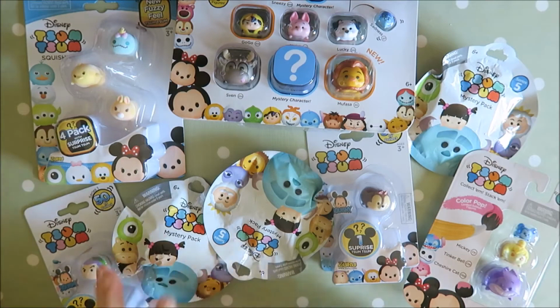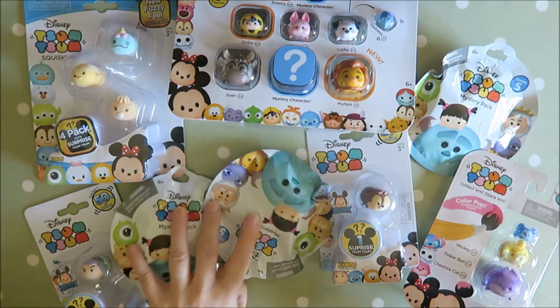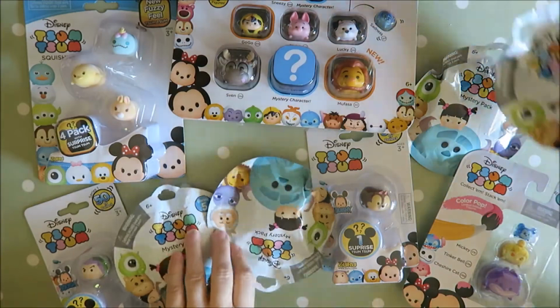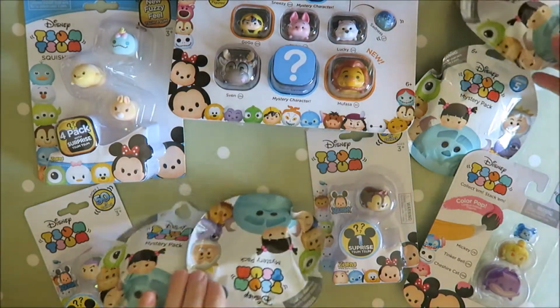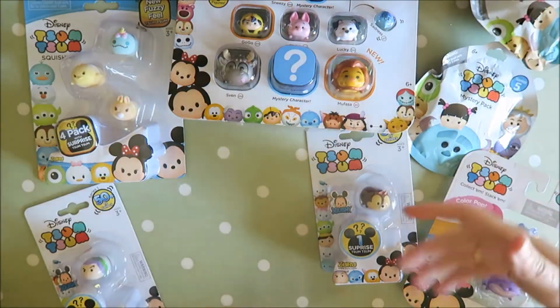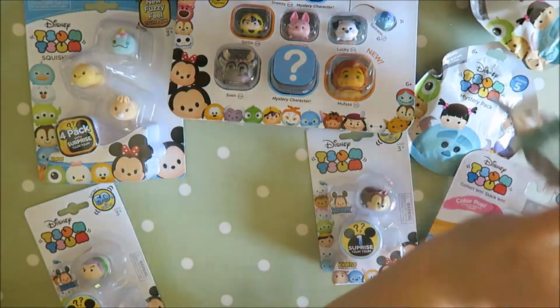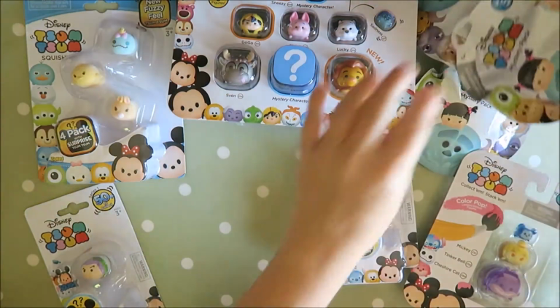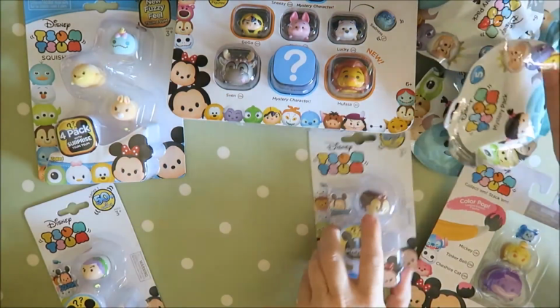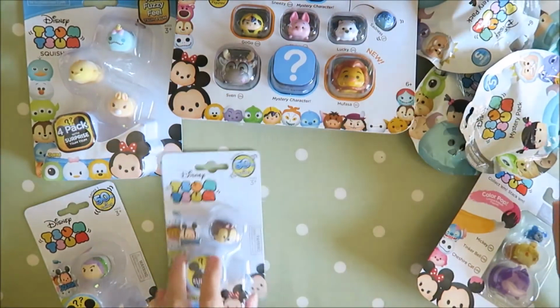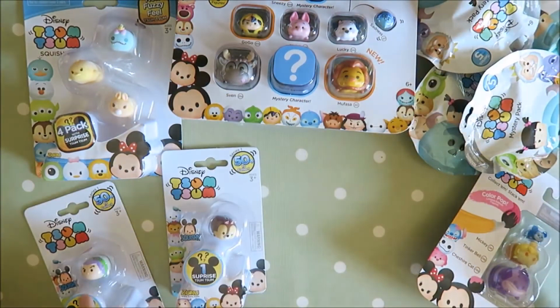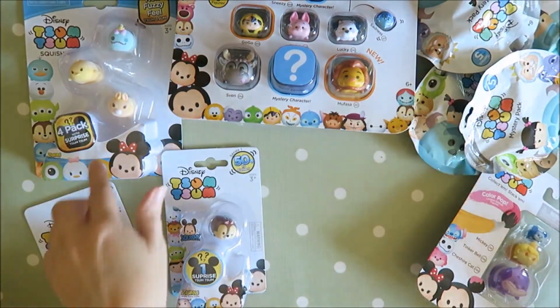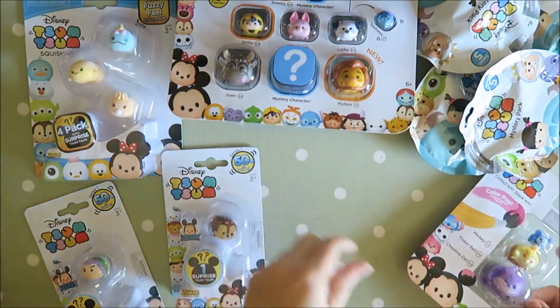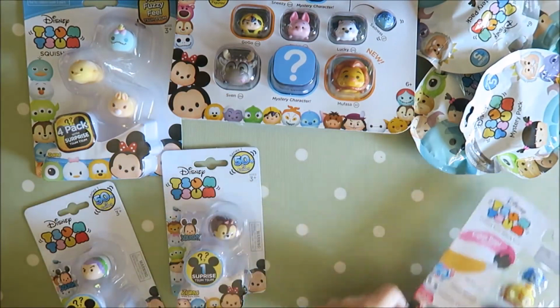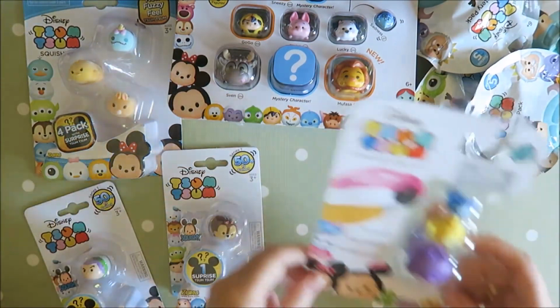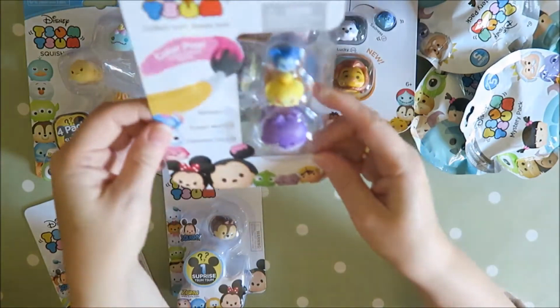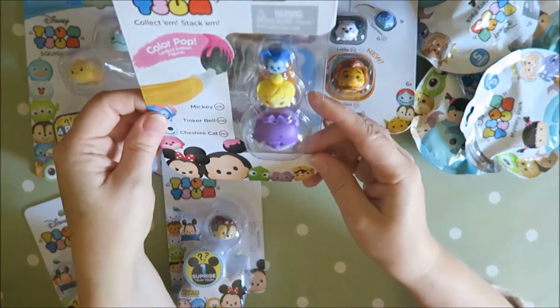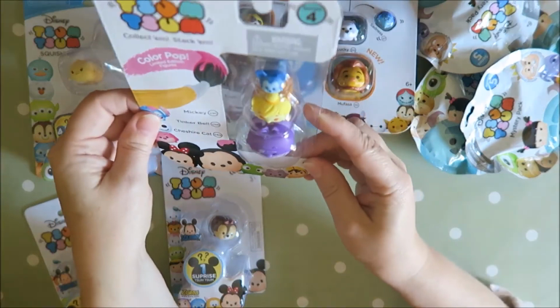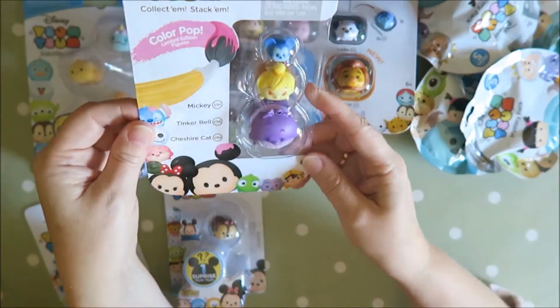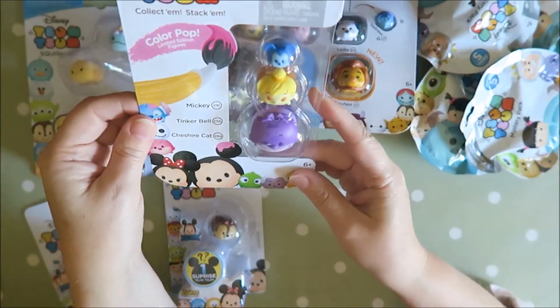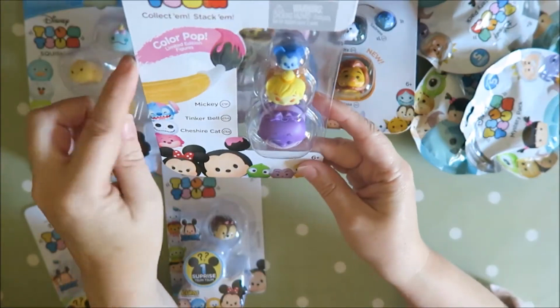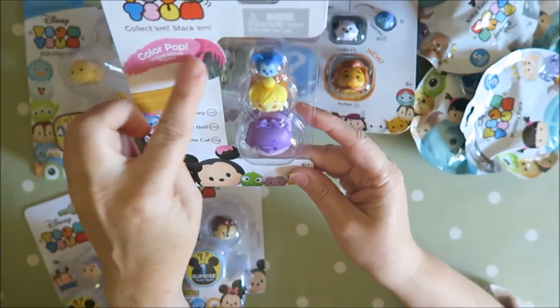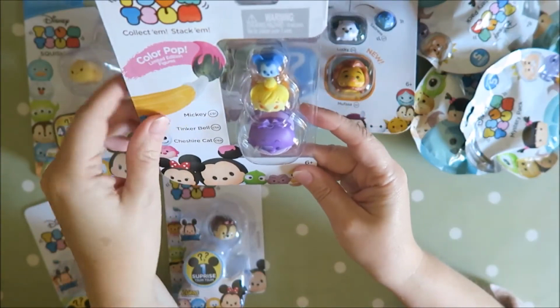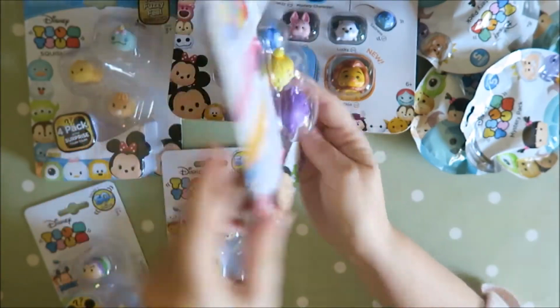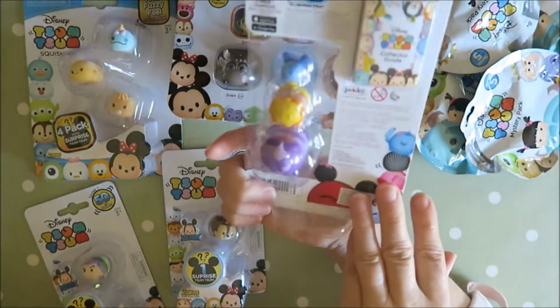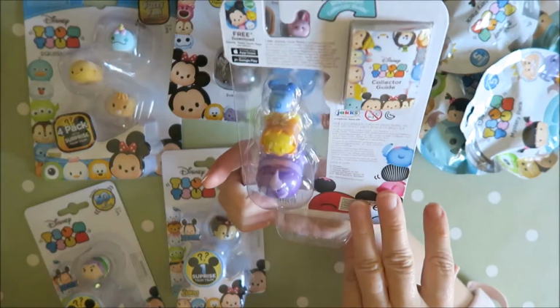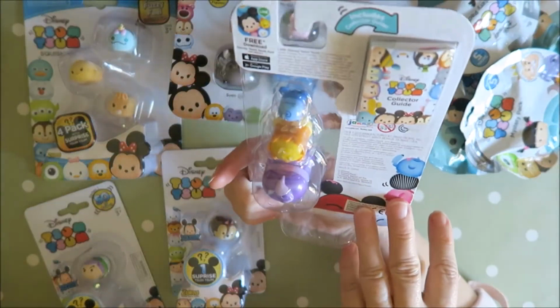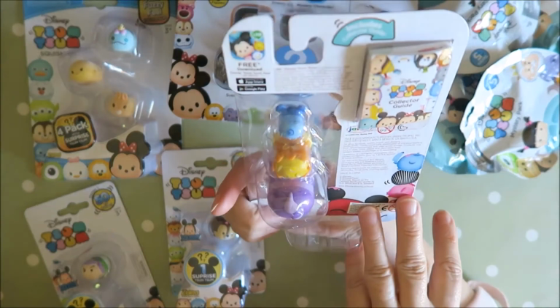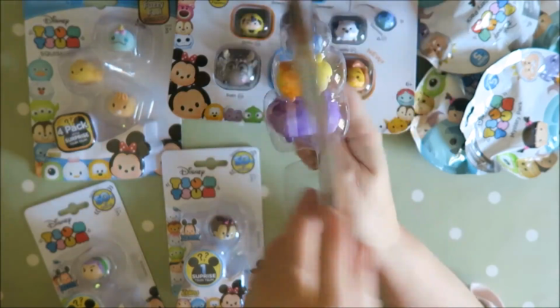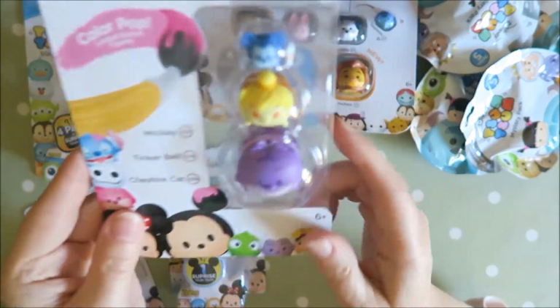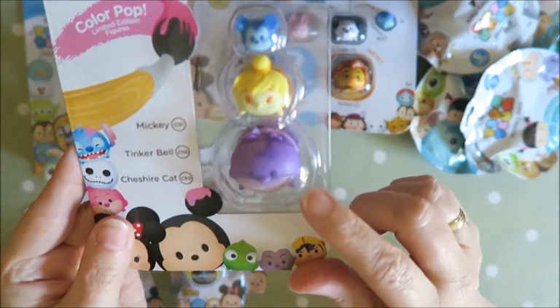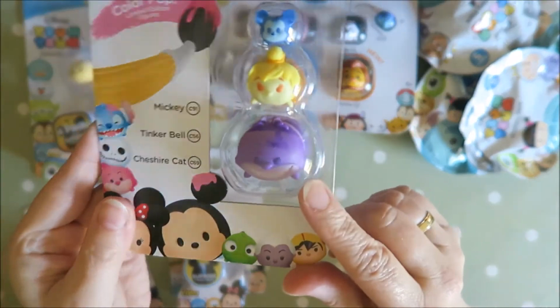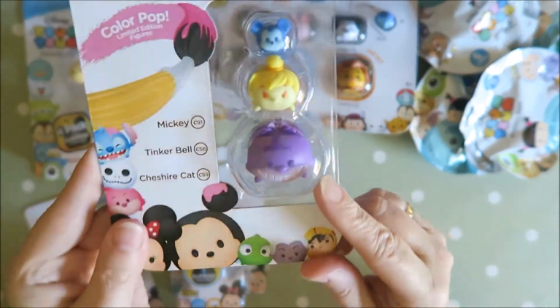So I've got a lot of mystery bags. Actually every one thing has a mystery one except for this one. This one is just the Colourpop ones, and I'm not sure if I'm gonna collect them all, but this one has got Cheshire Cat.